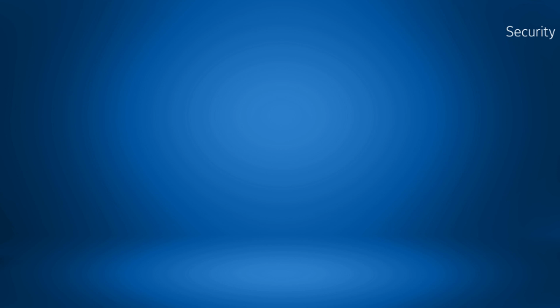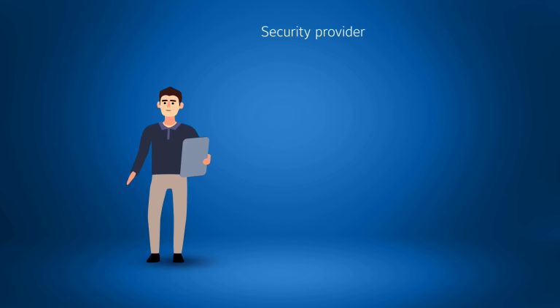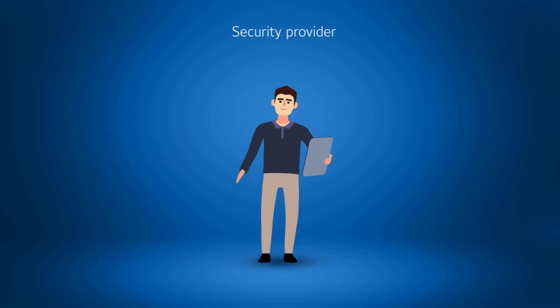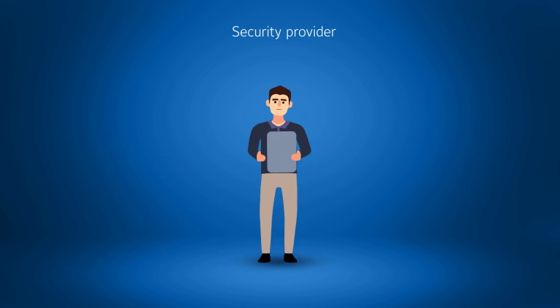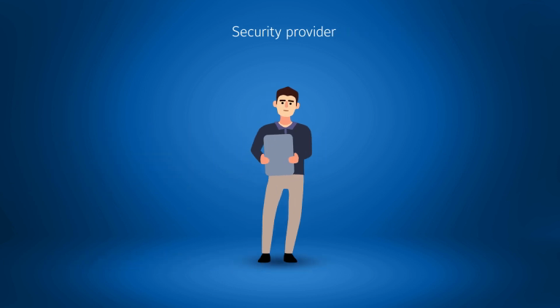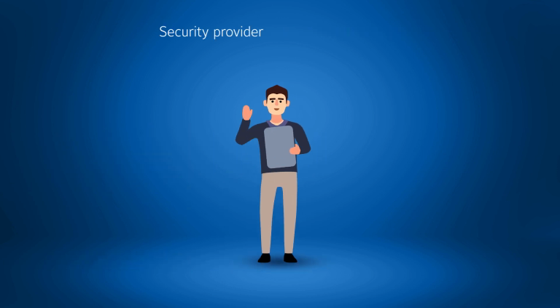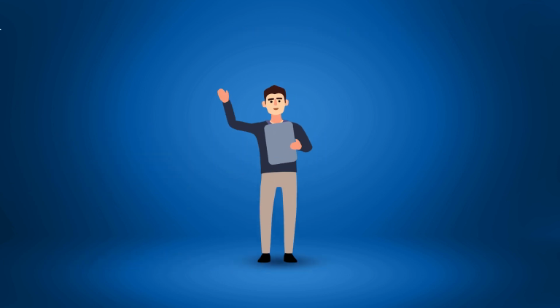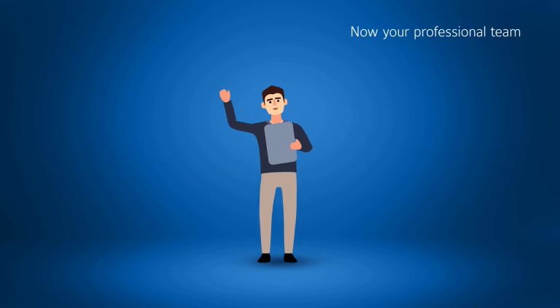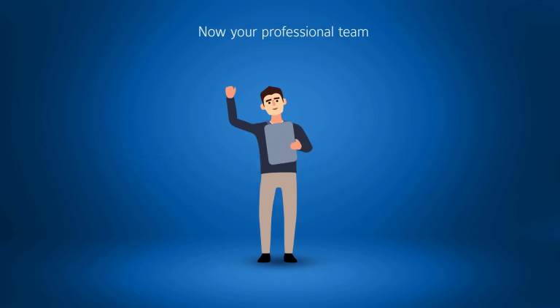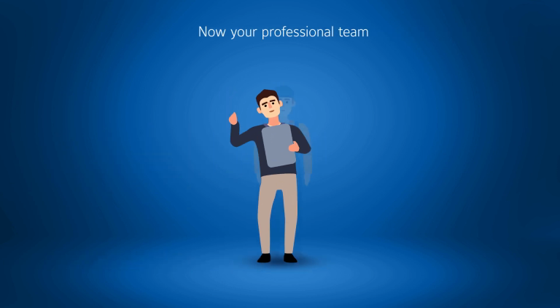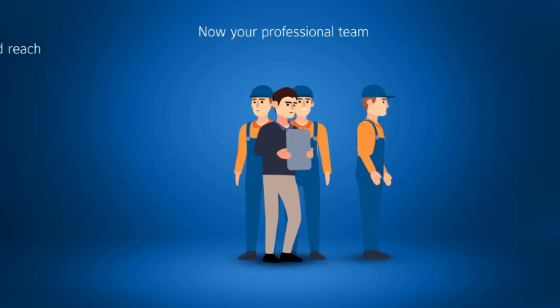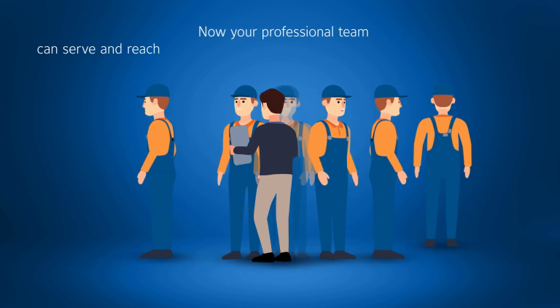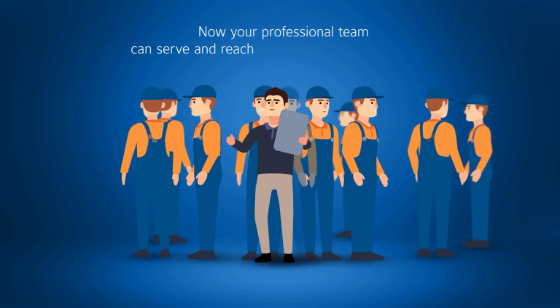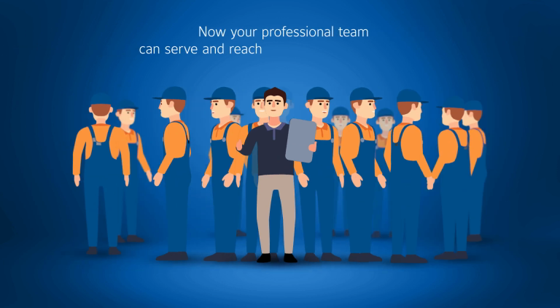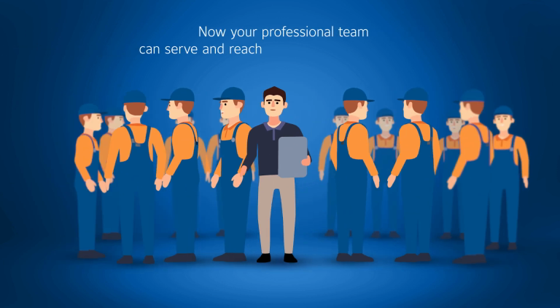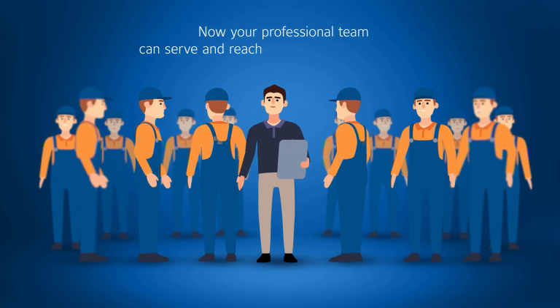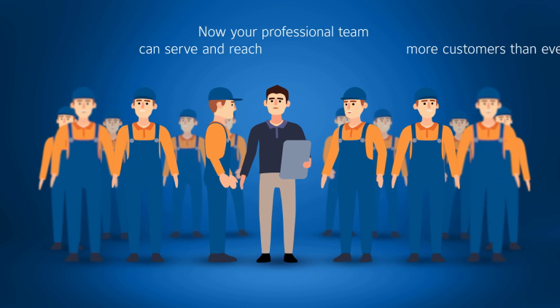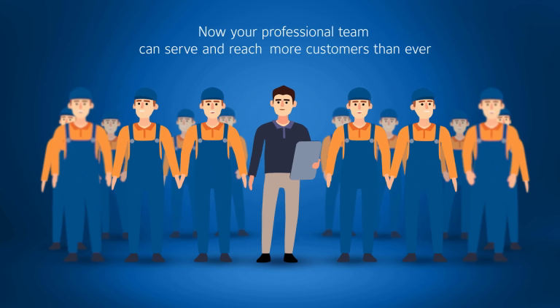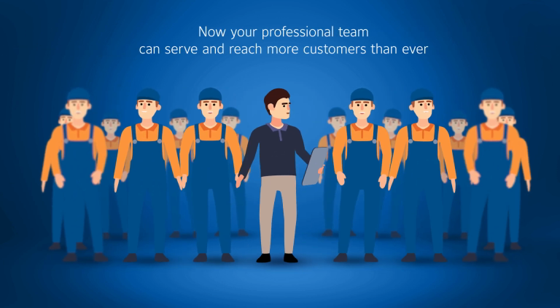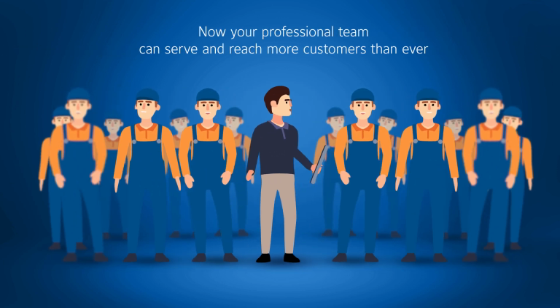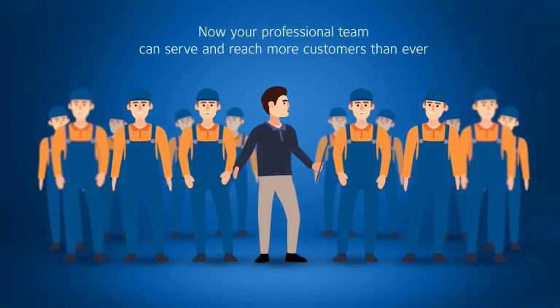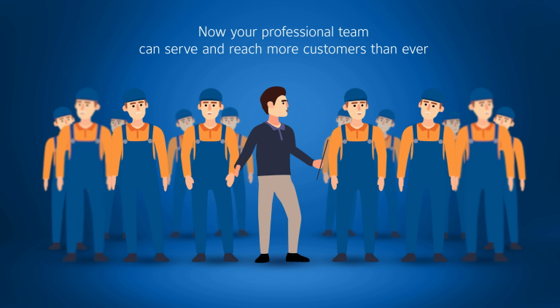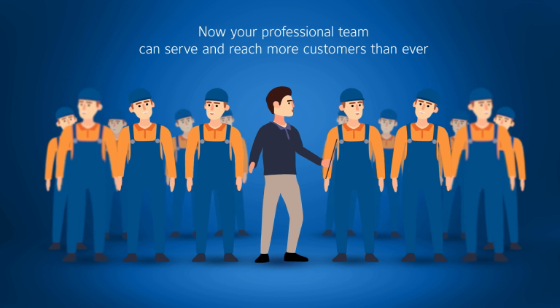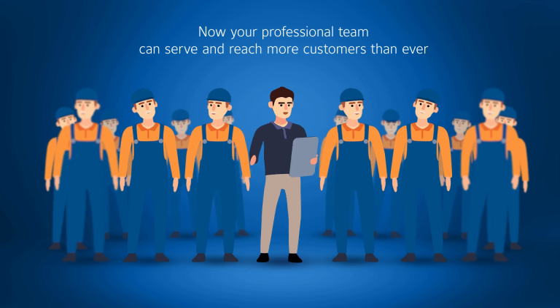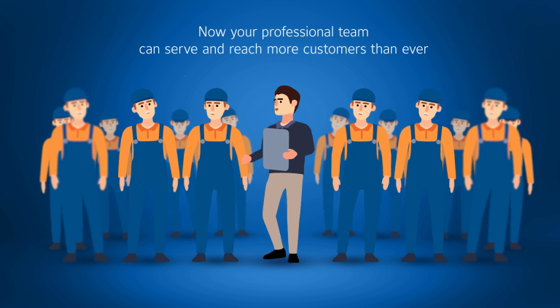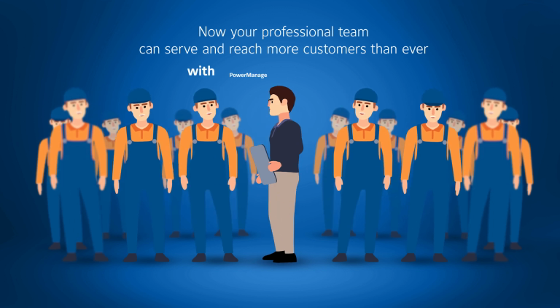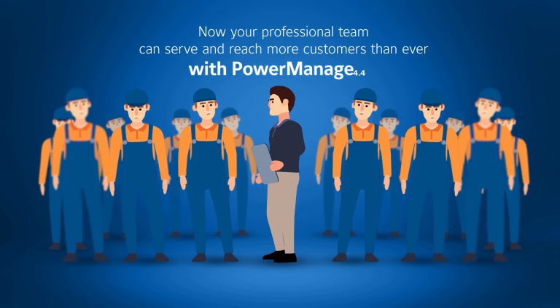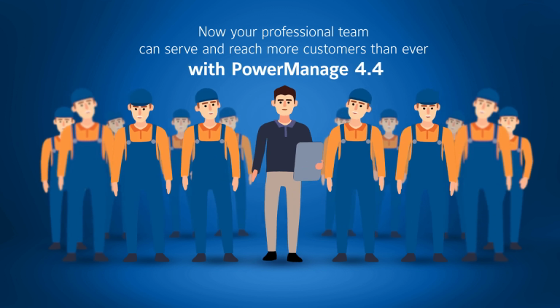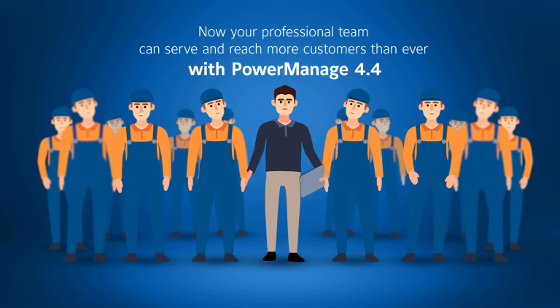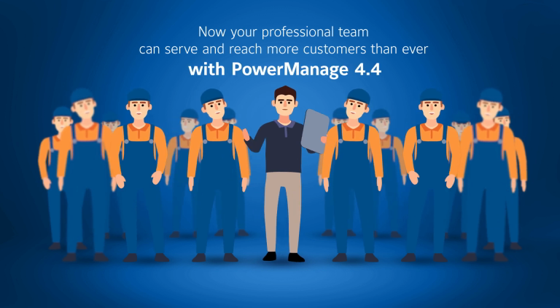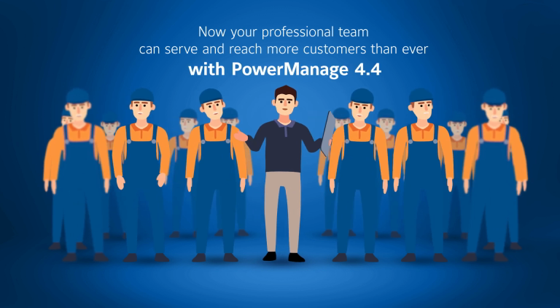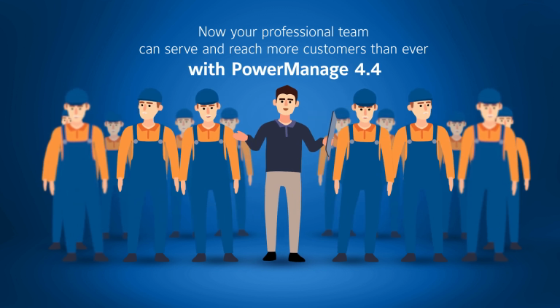Security Provider. Your professional team can serve and reach more customers than ever with PowerManage 4.4.